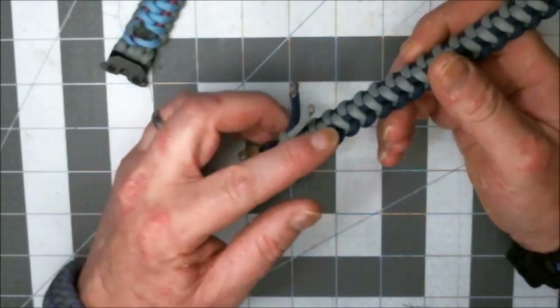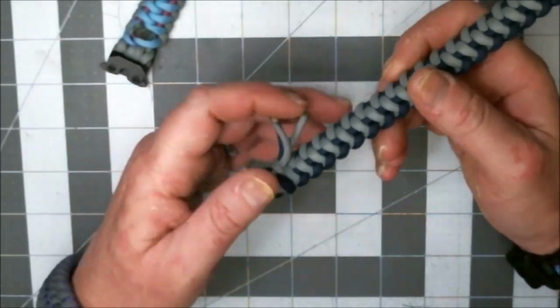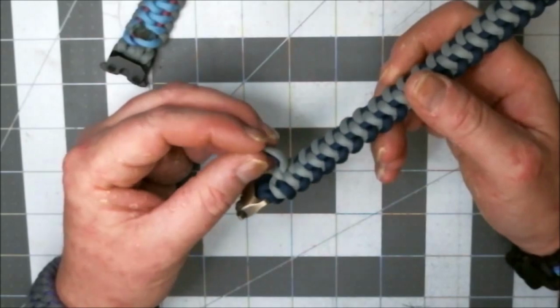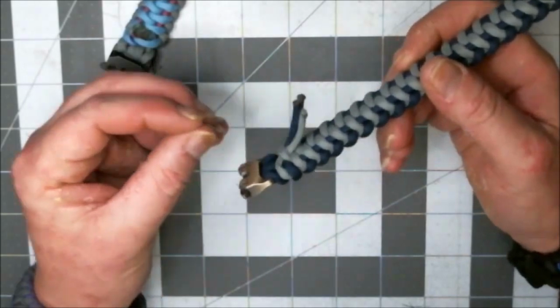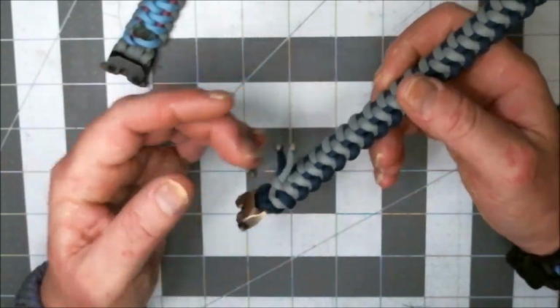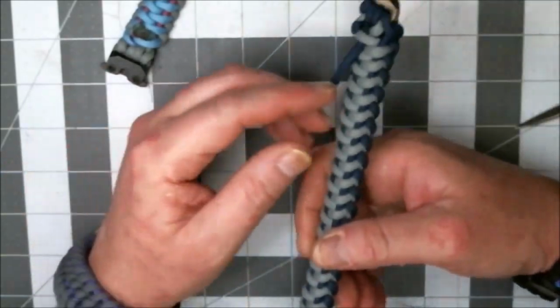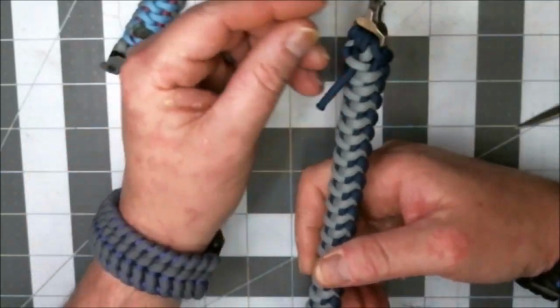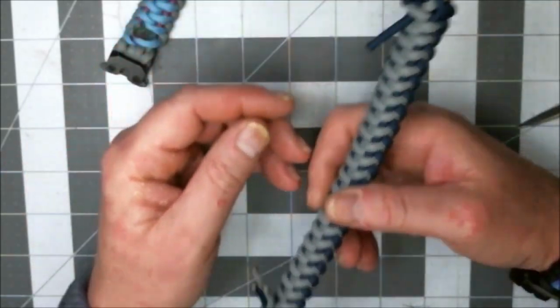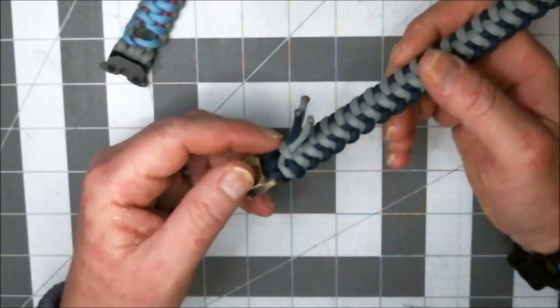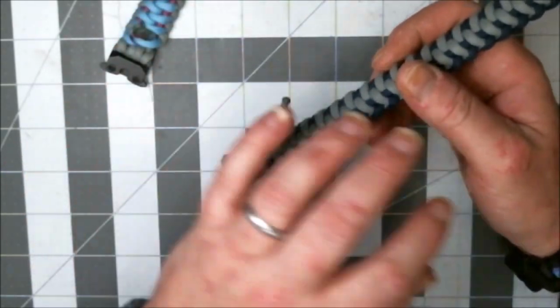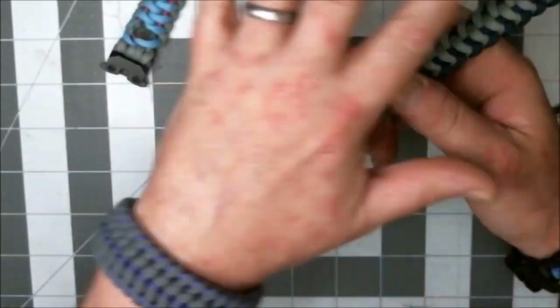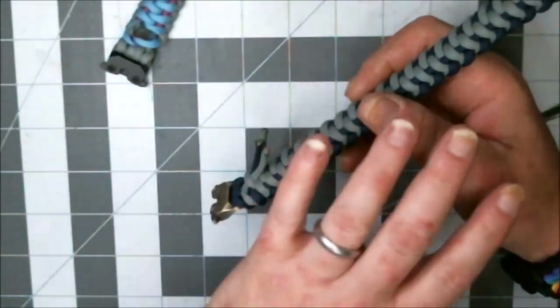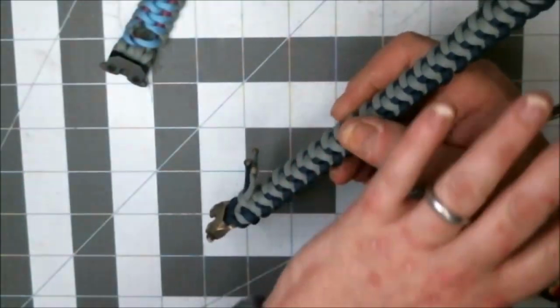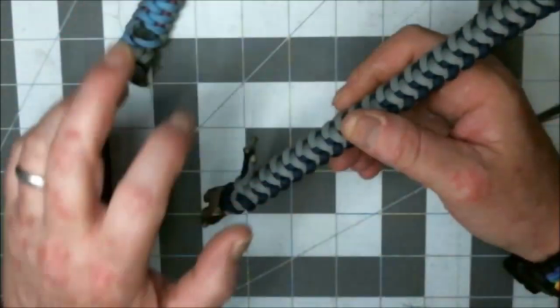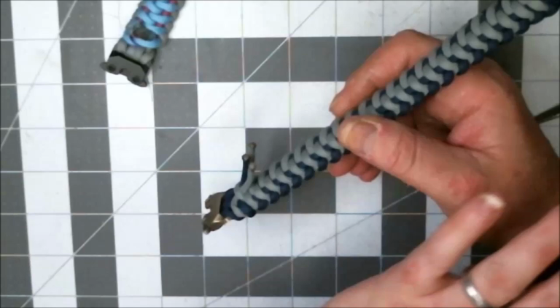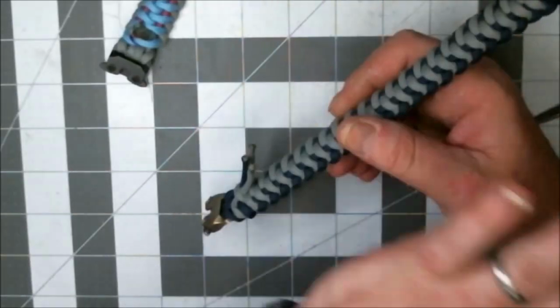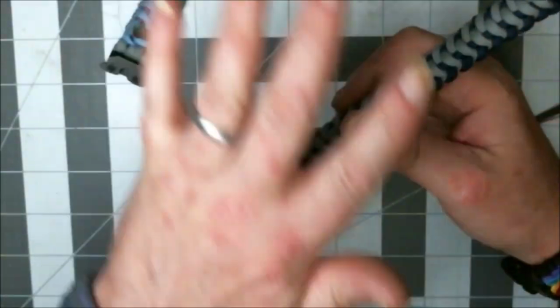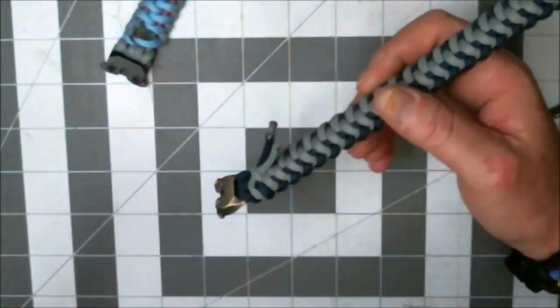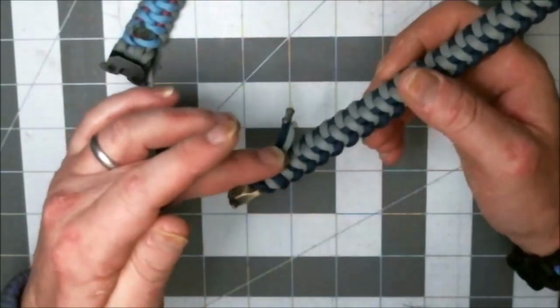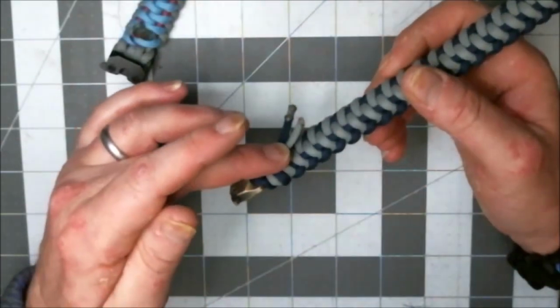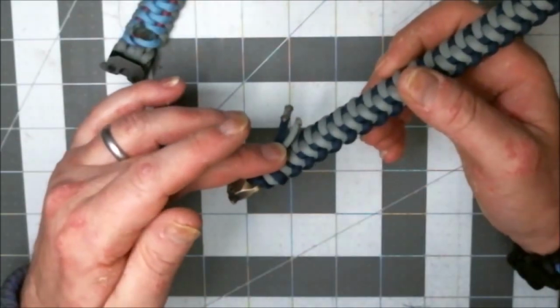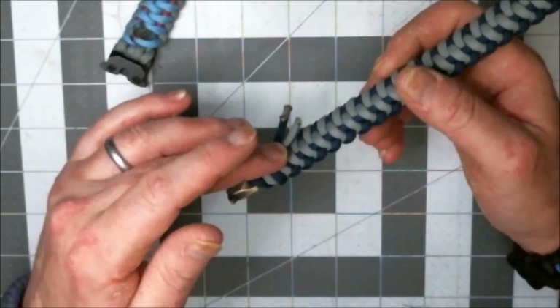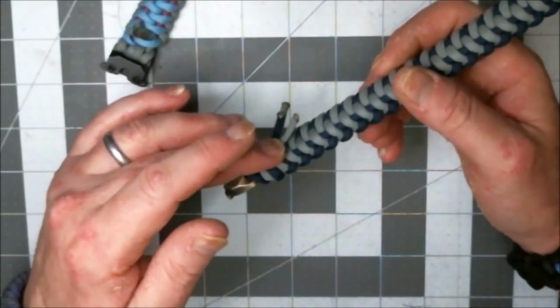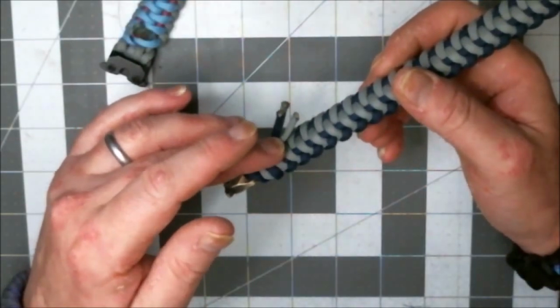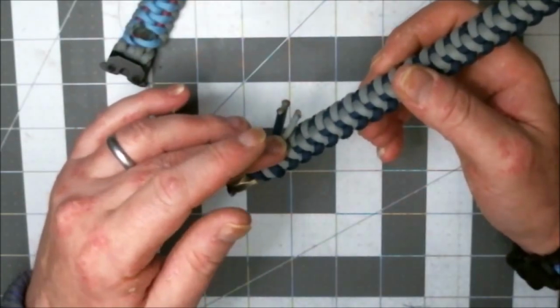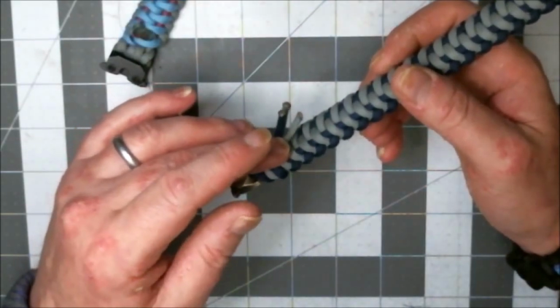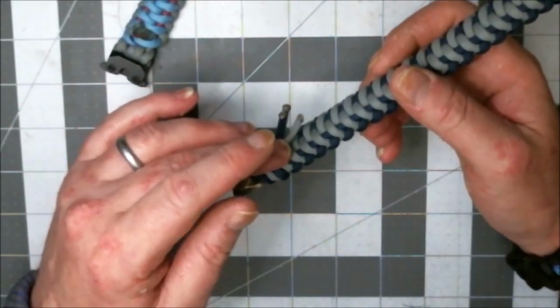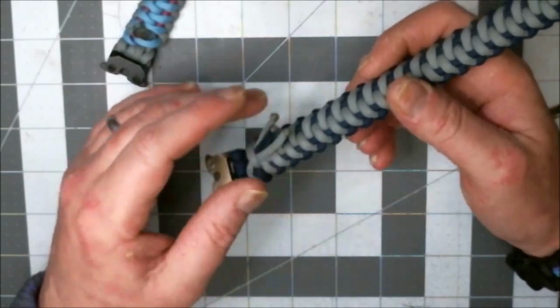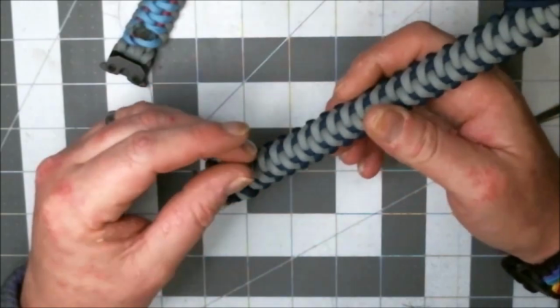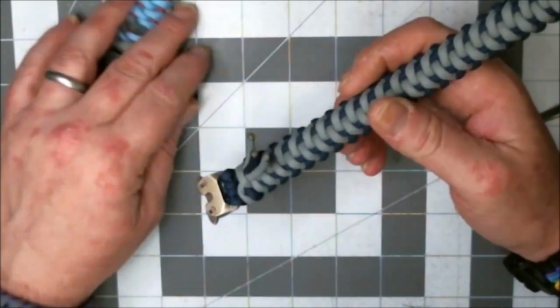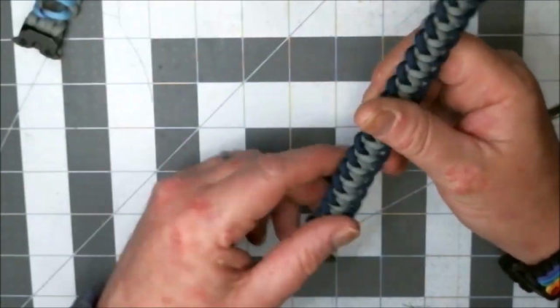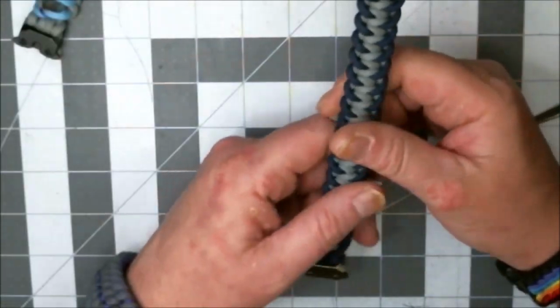You just do it like this. Then, once you get done doing all your stitching — everything's finished — then you cut and burn at the very end. There's your tip for the day.